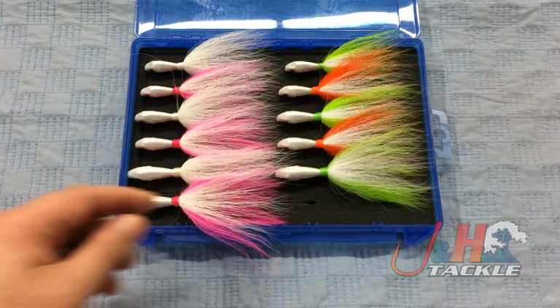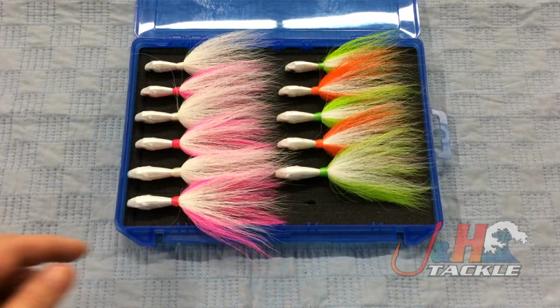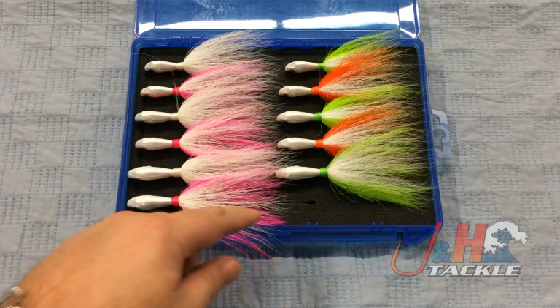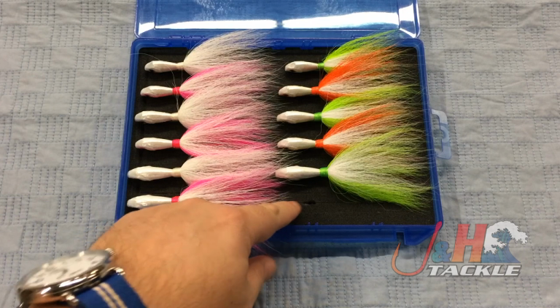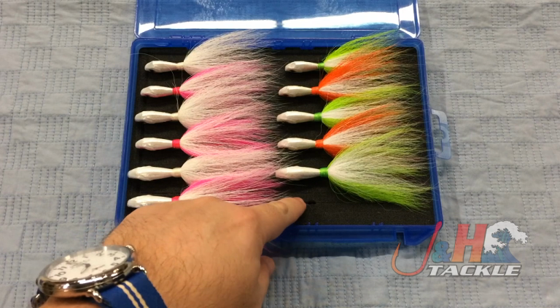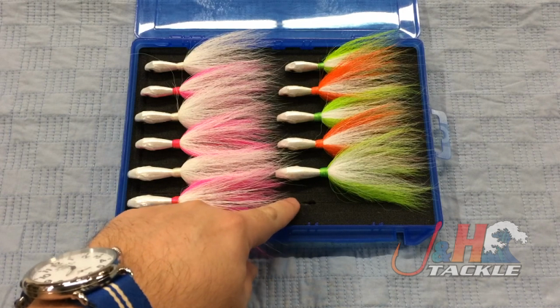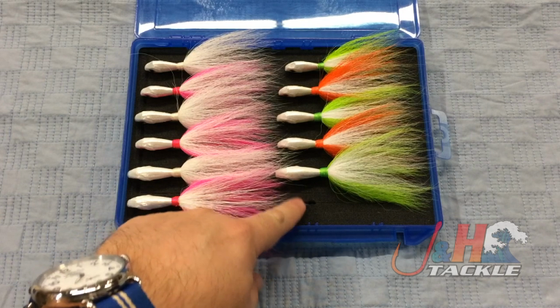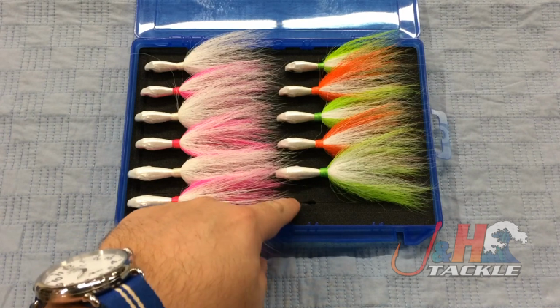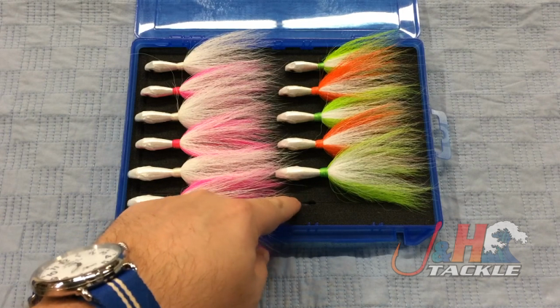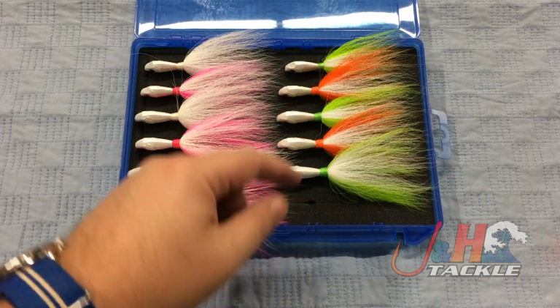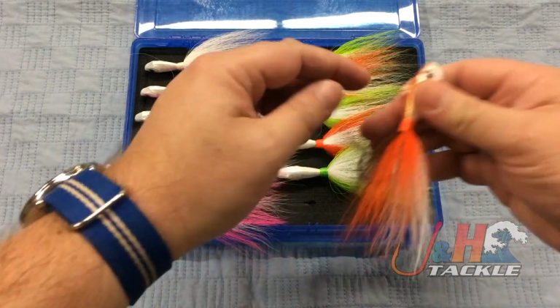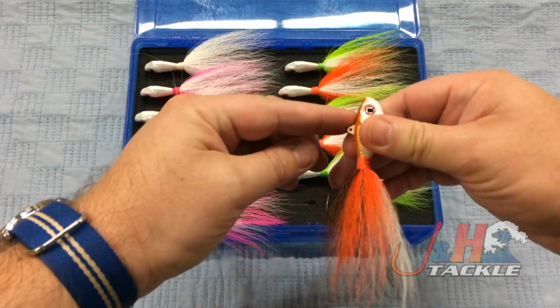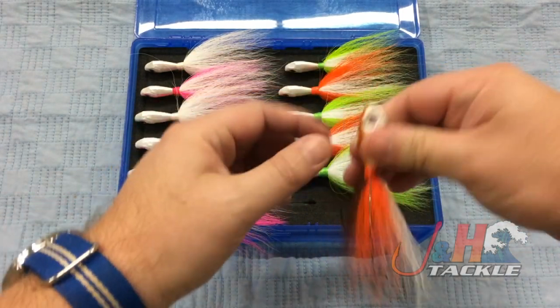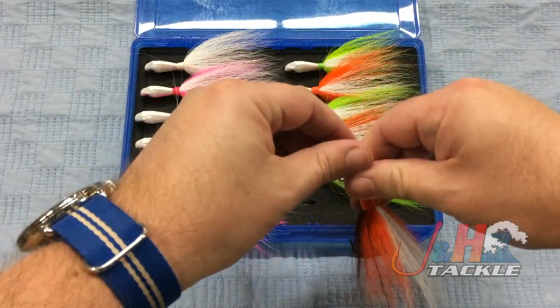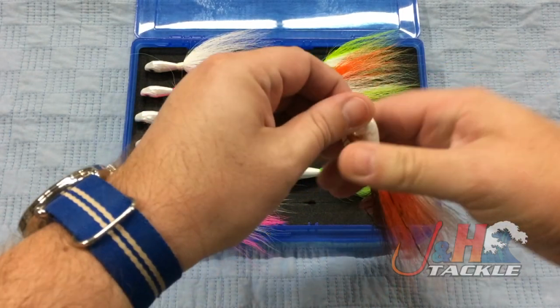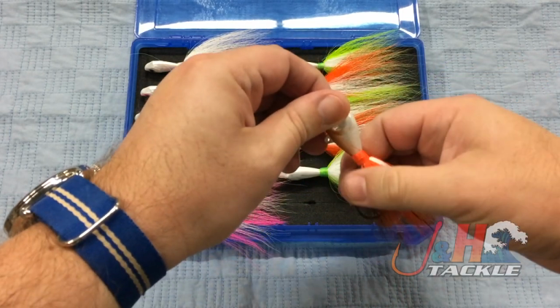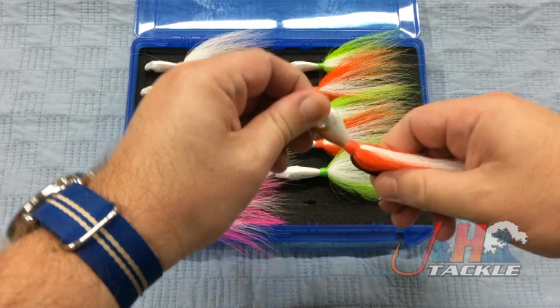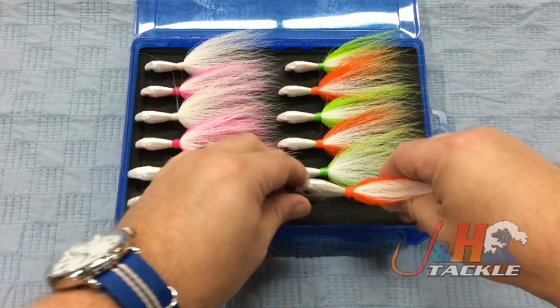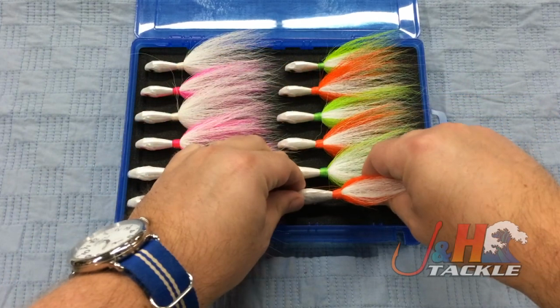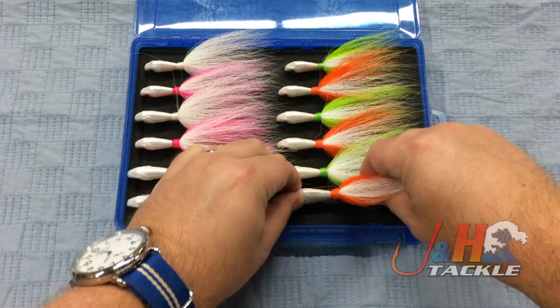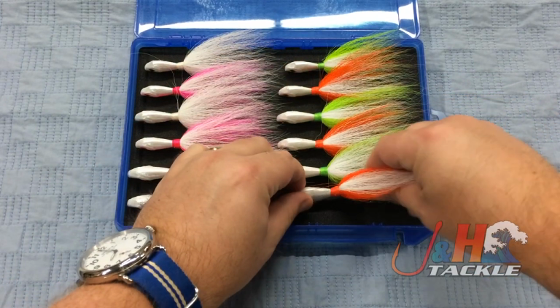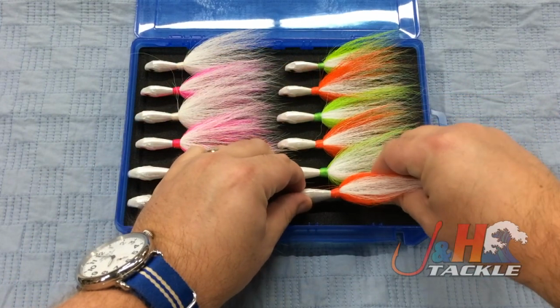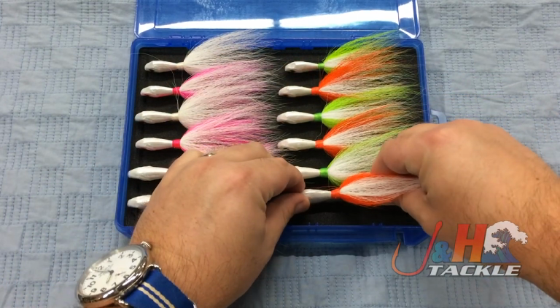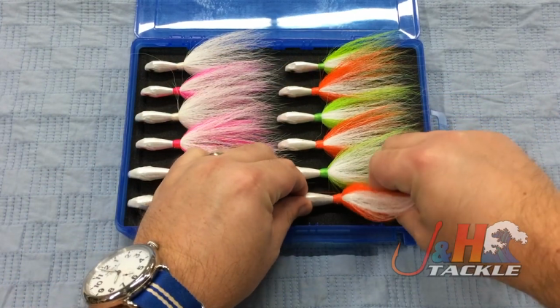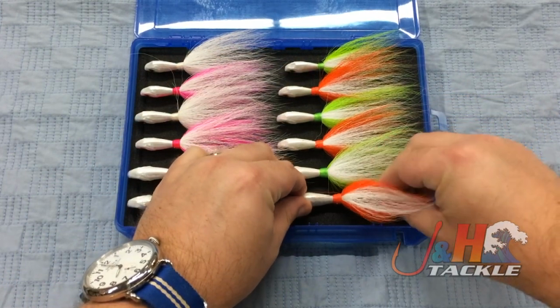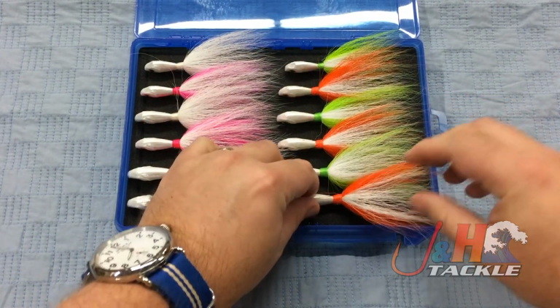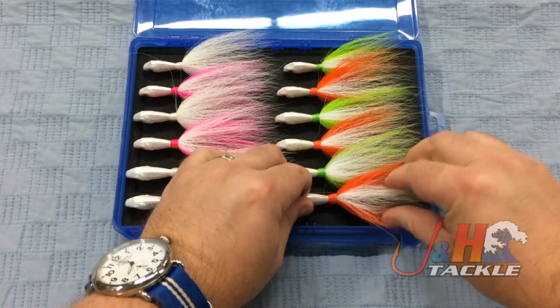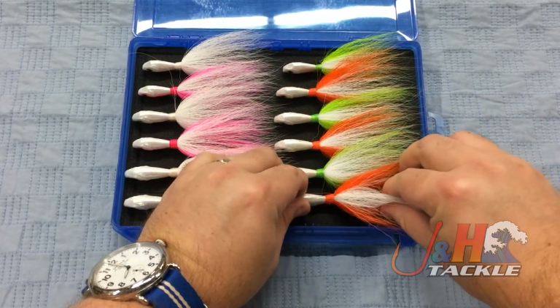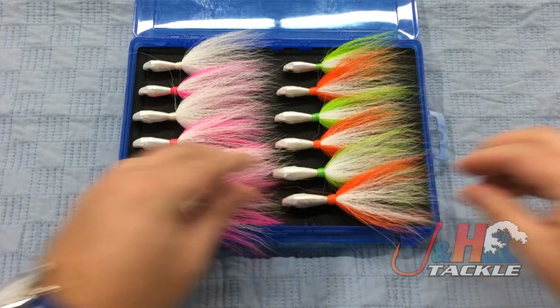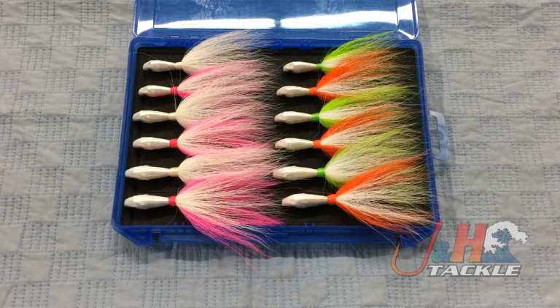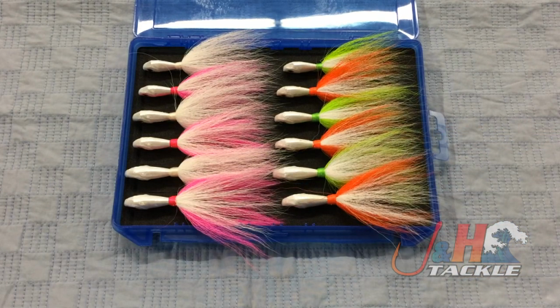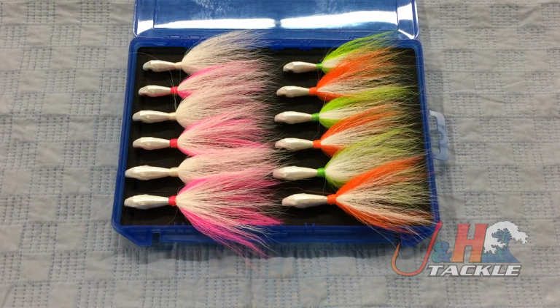This kit is really cool. It comes with a foam insert inside of this box and you can take the eyelet and the hook and just push them right in. It really stores your bucktails nicely.